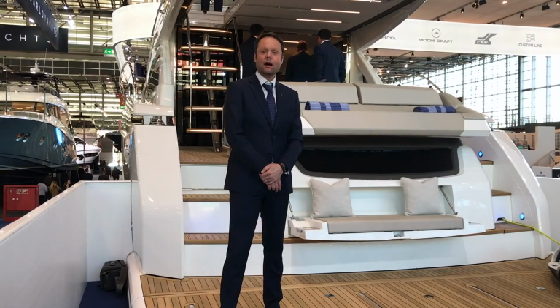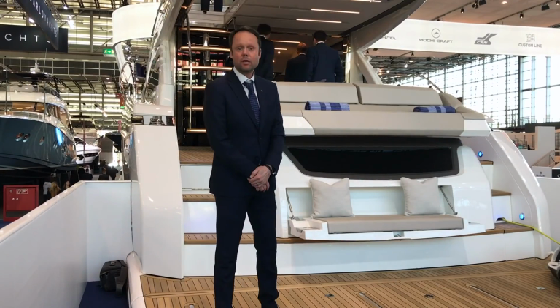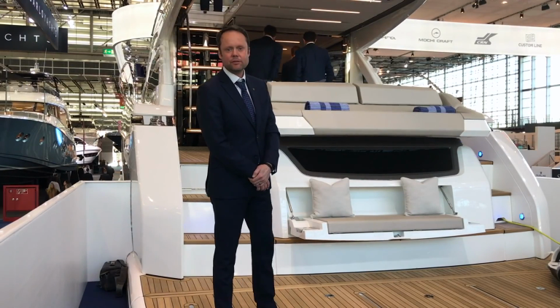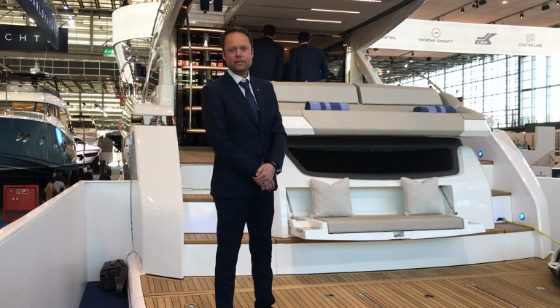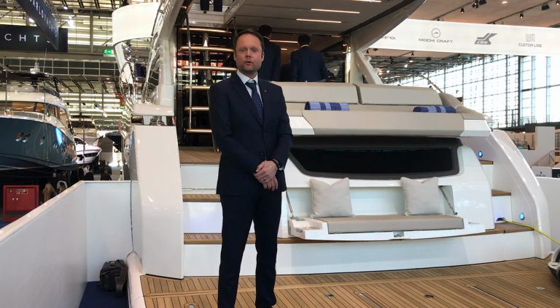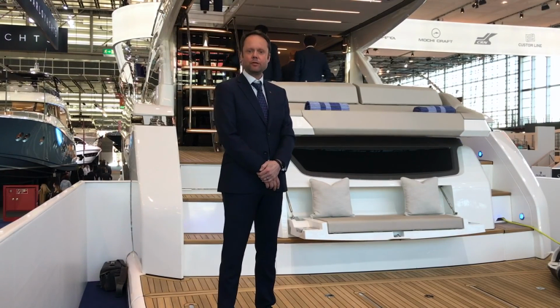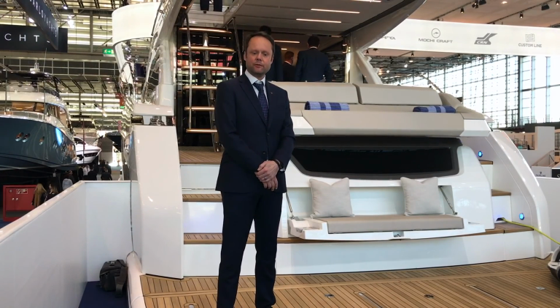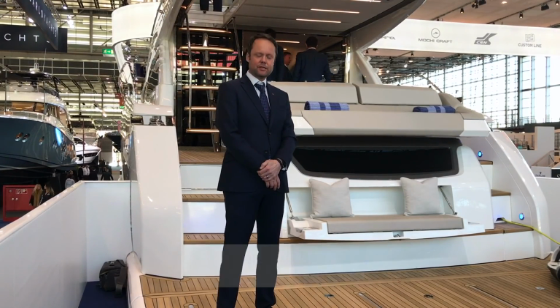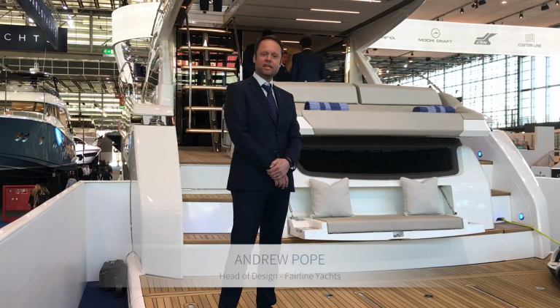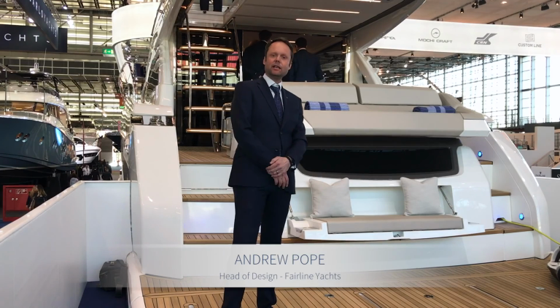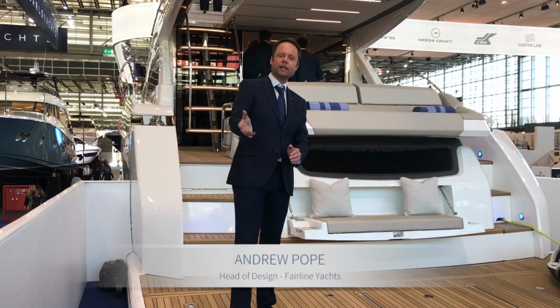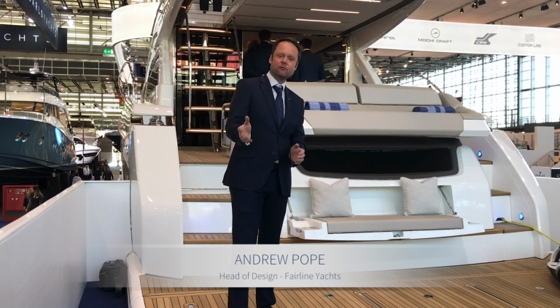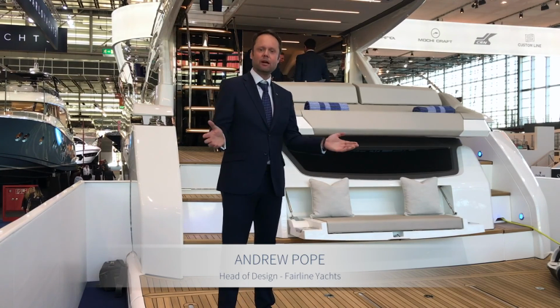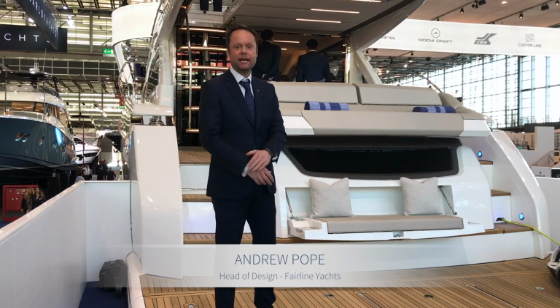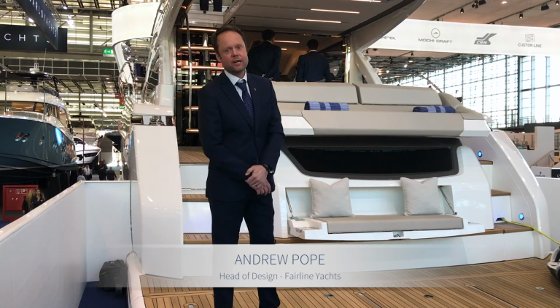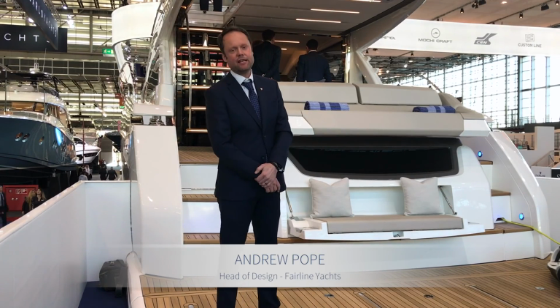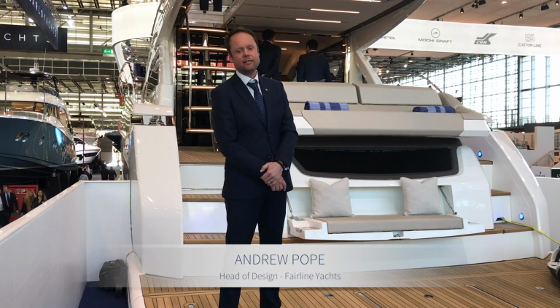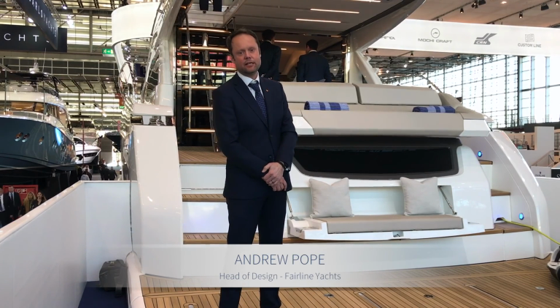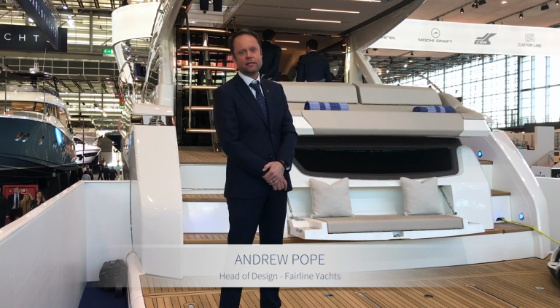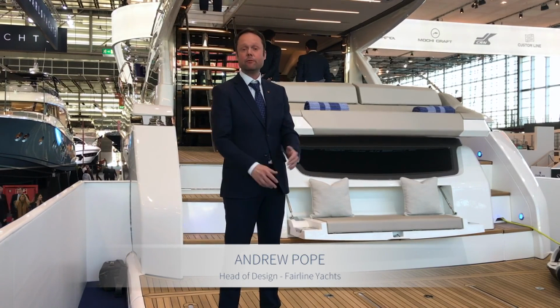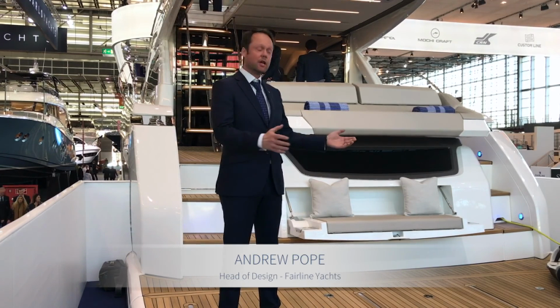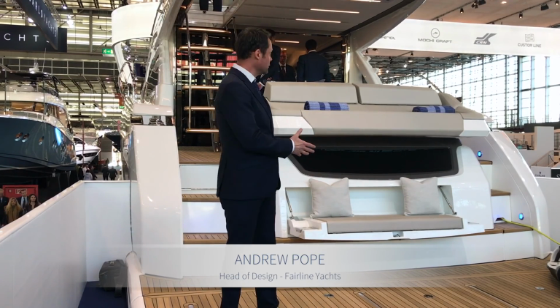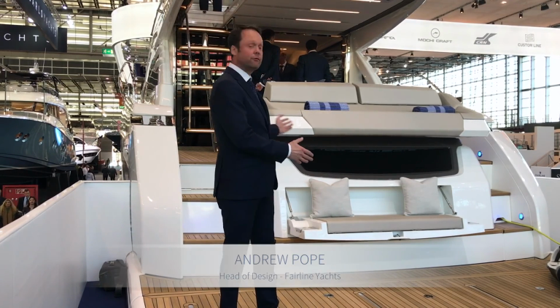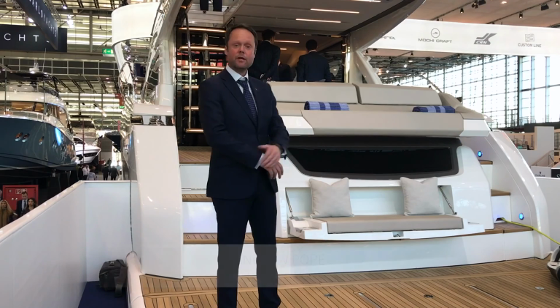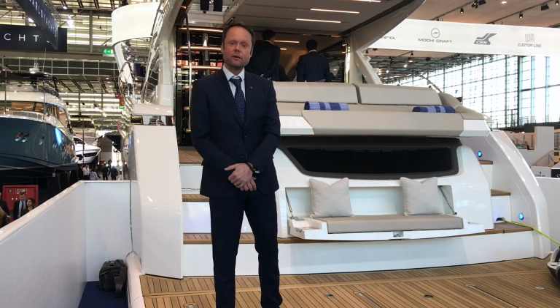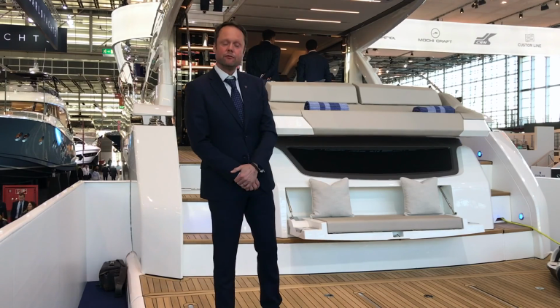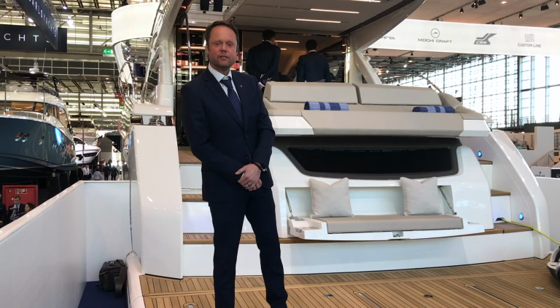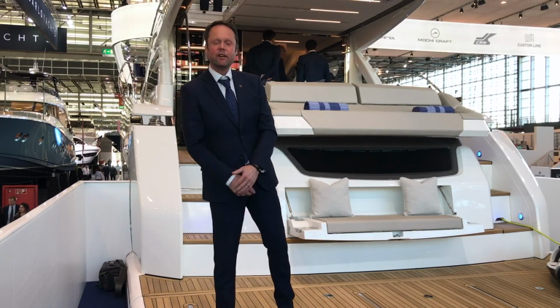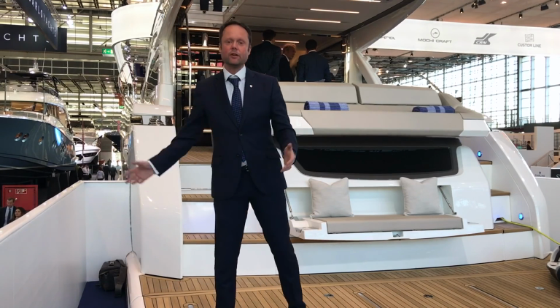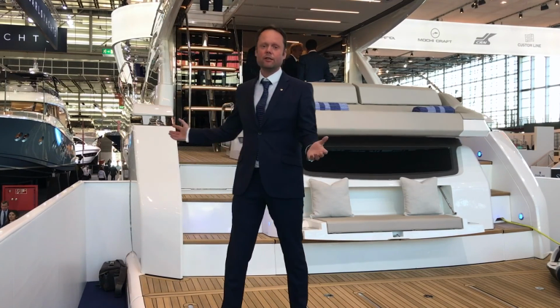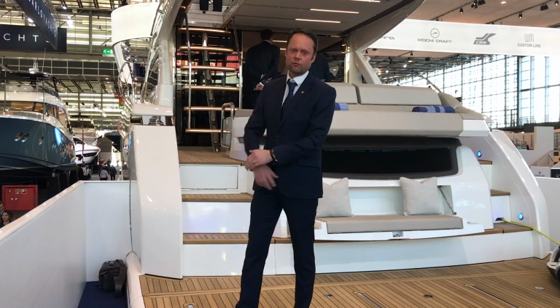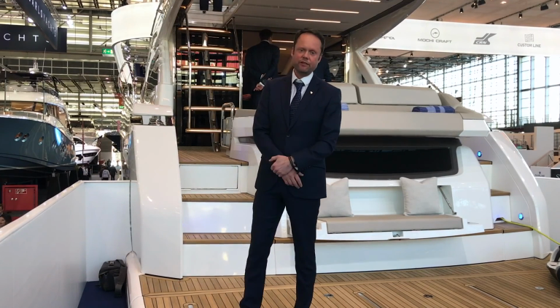Welcome to the Dusseldorf Boat Show 2017. My name is Andrew Pope, I'm the Head of Design at Fairline. I'd like to take a few moments to talk you through some of the new features and innovations on our brand new Squadron 53.